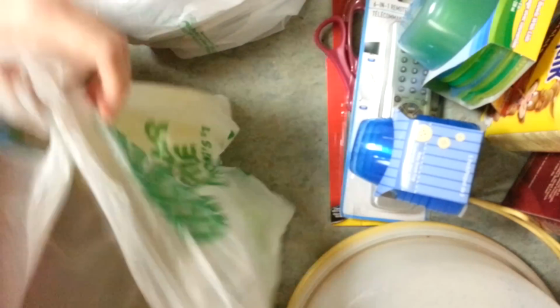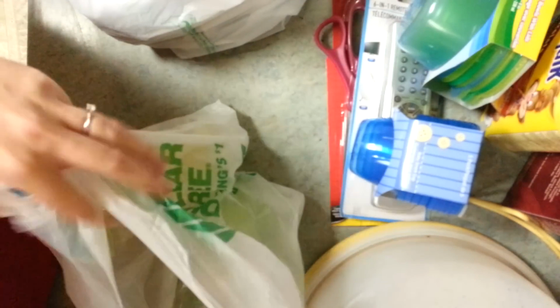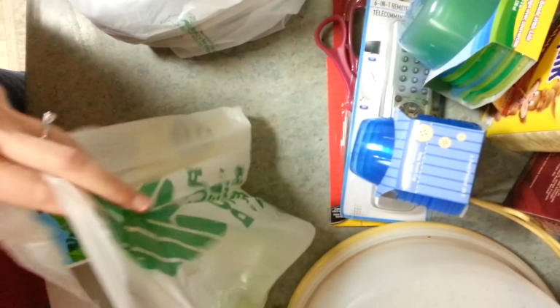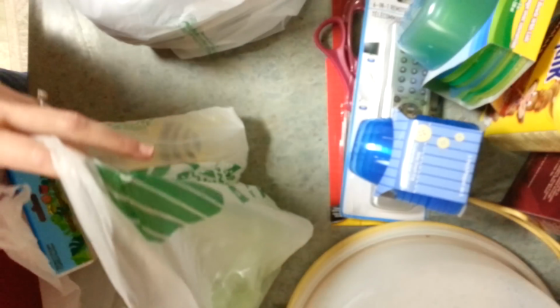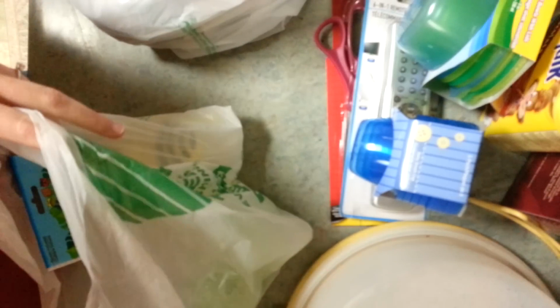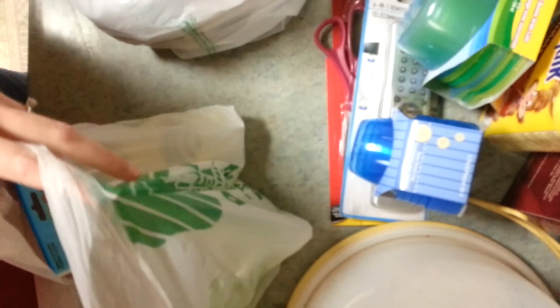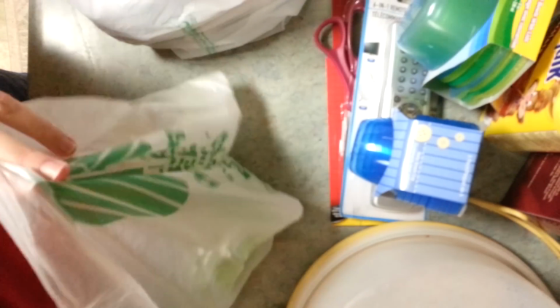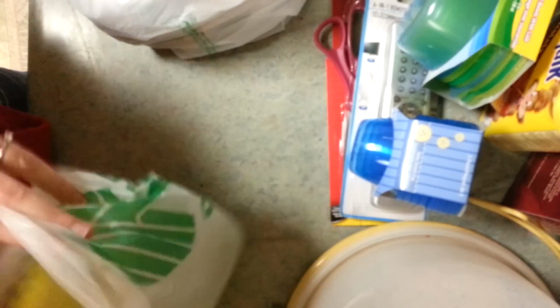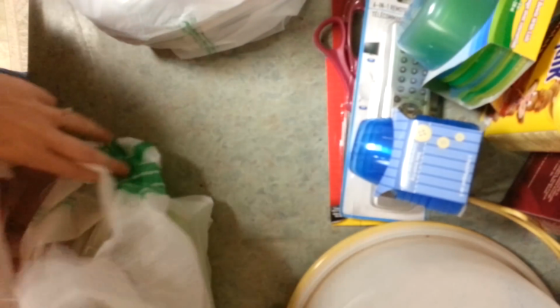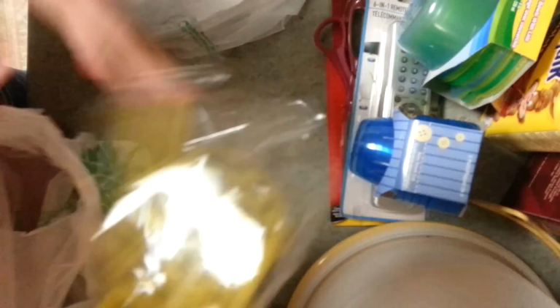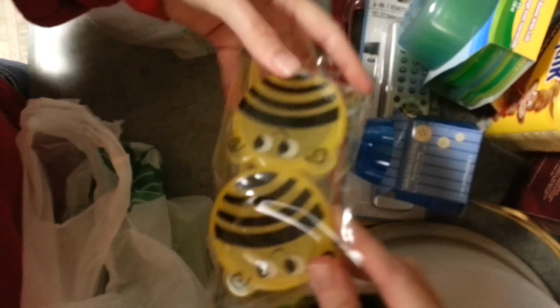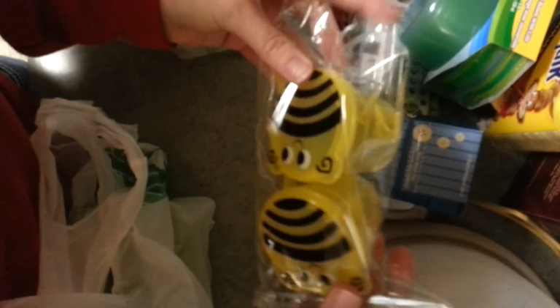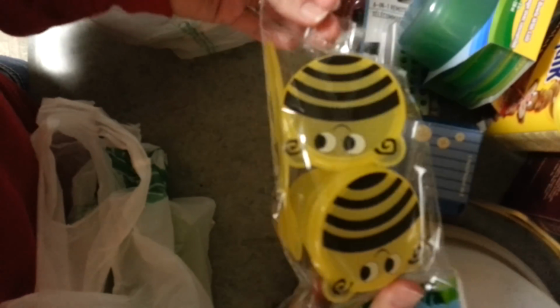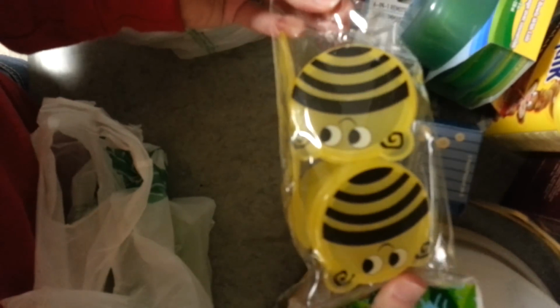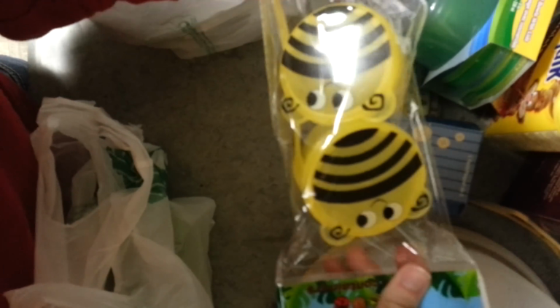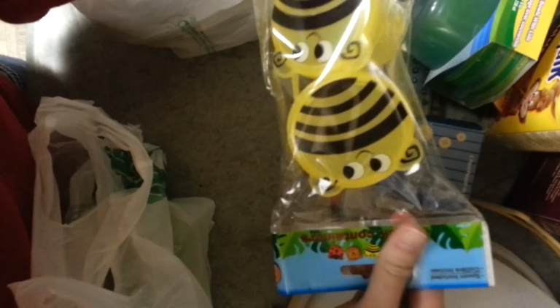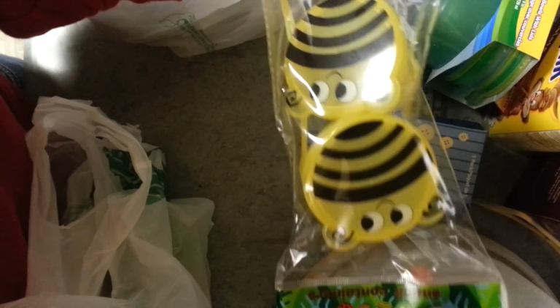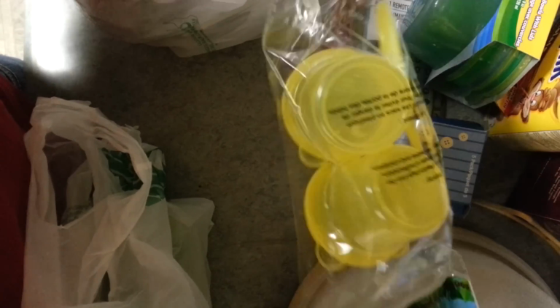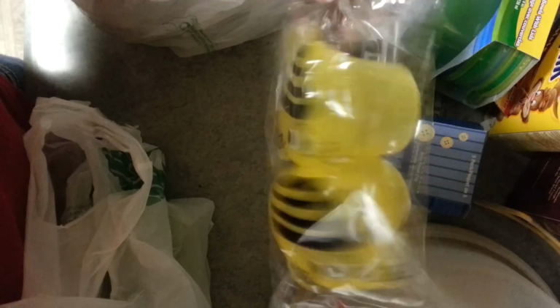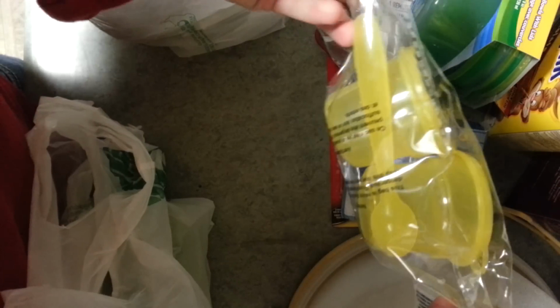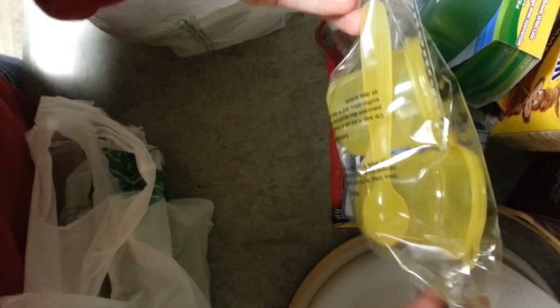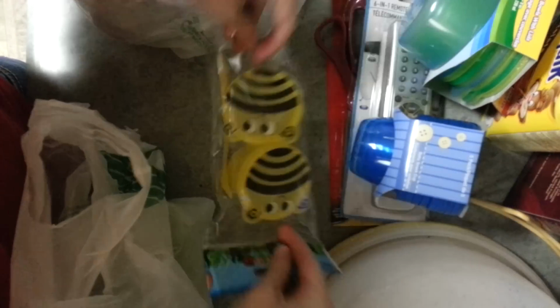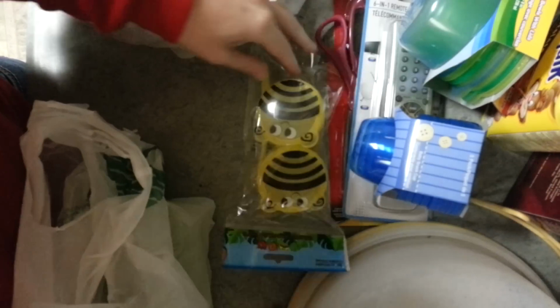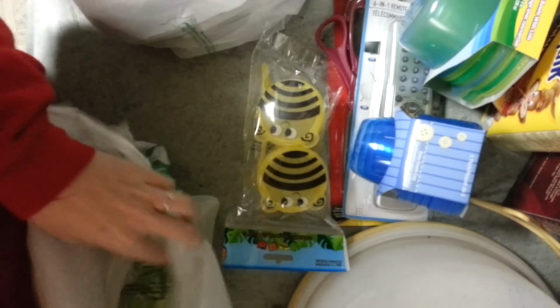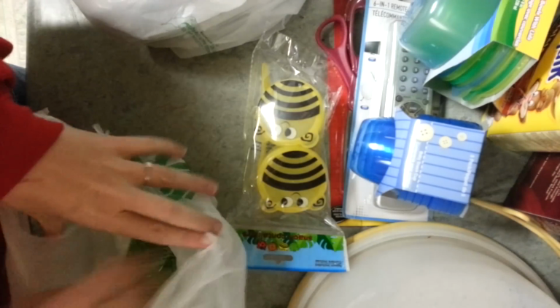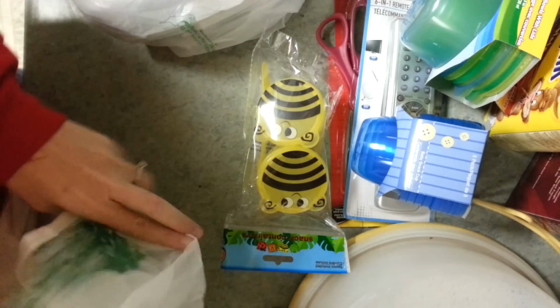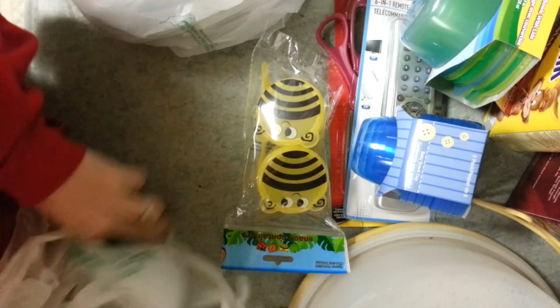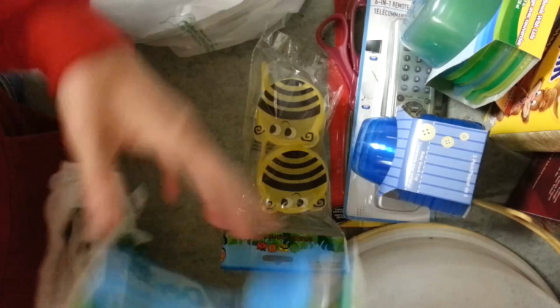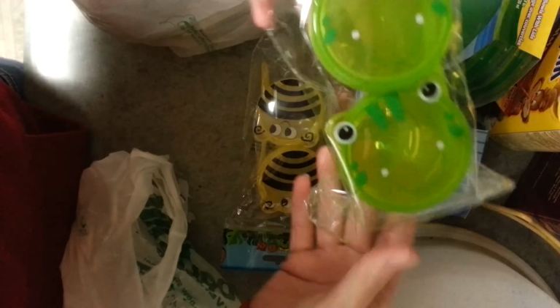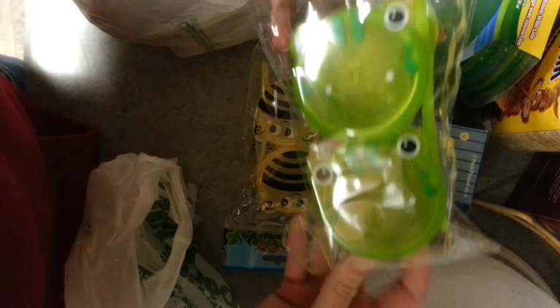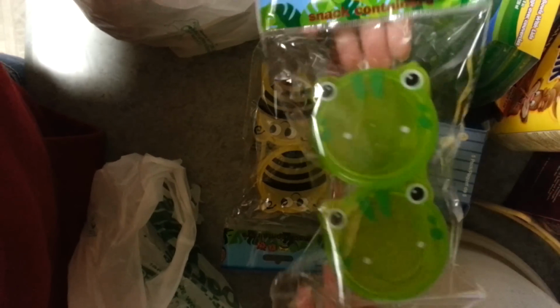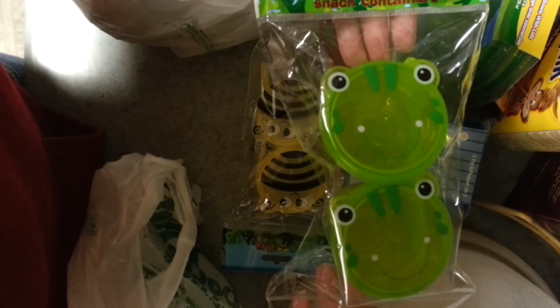And then I picked up some of the bumblebee little cups that come with the spoon. I thought they were cute. And I got the frog ones.